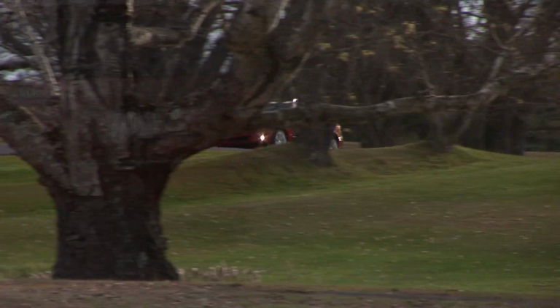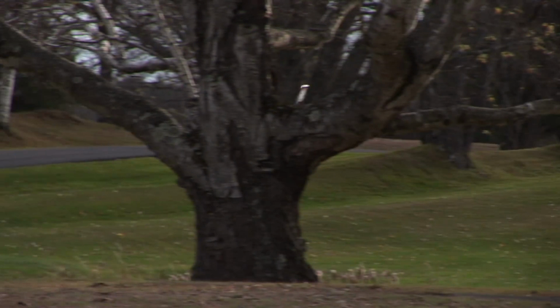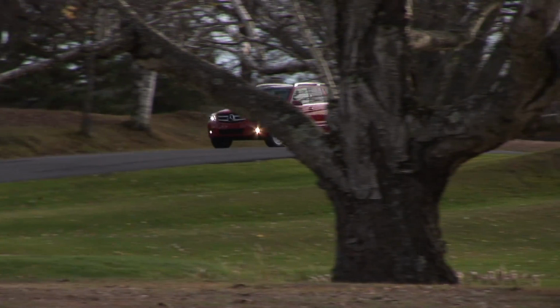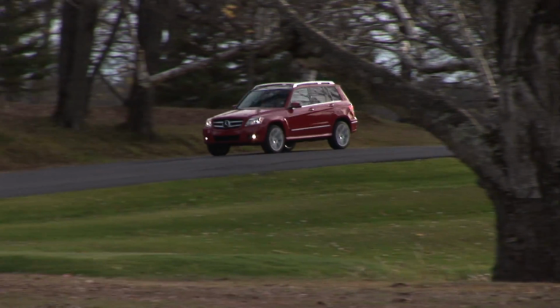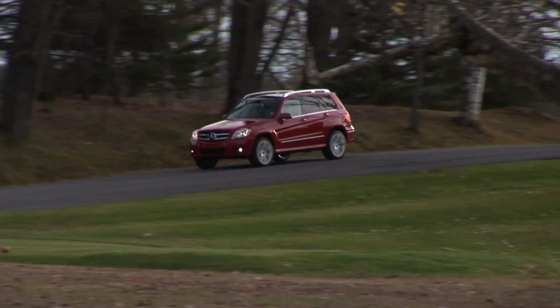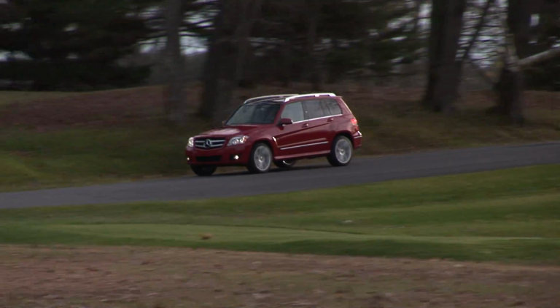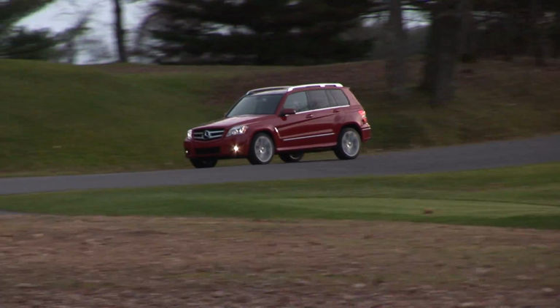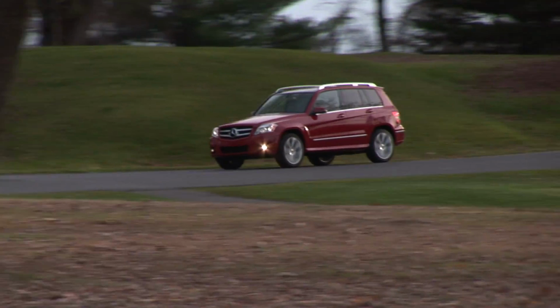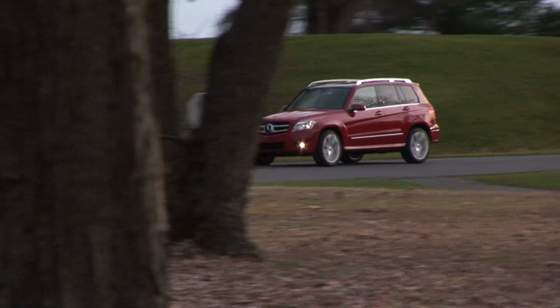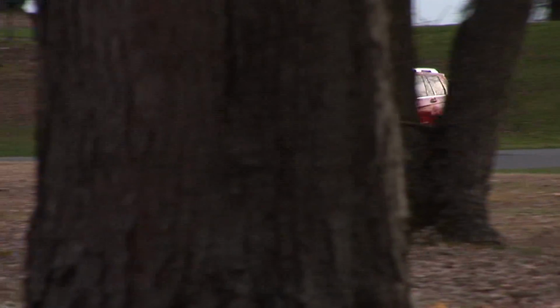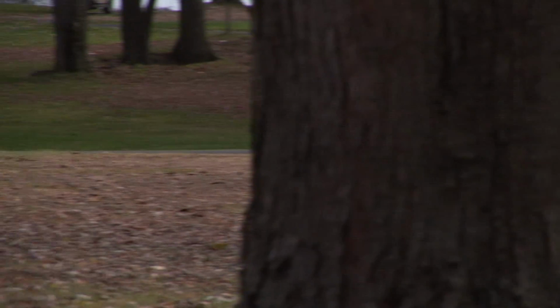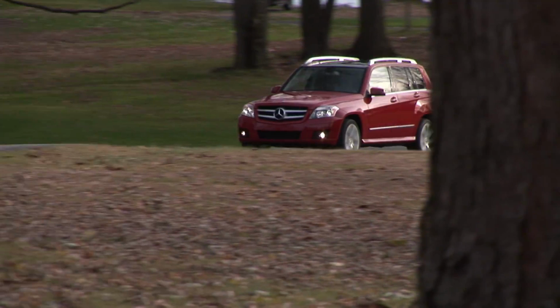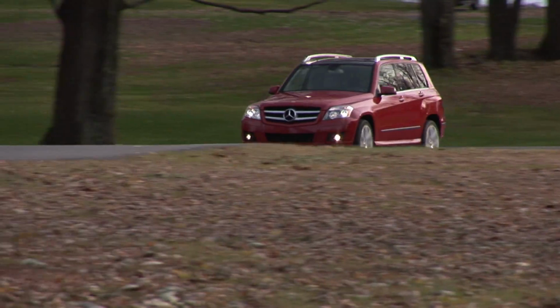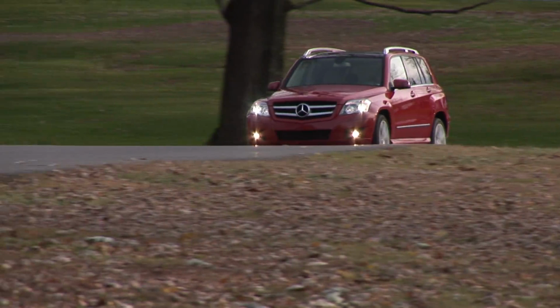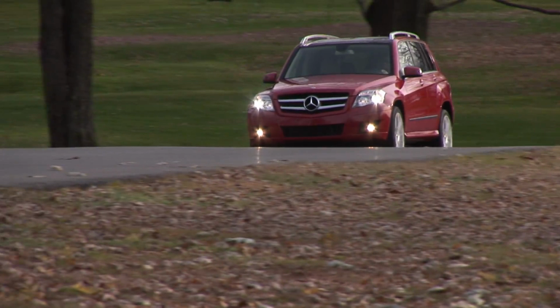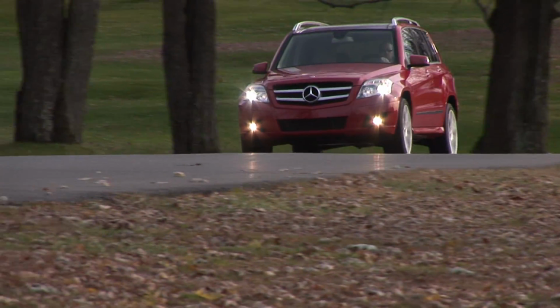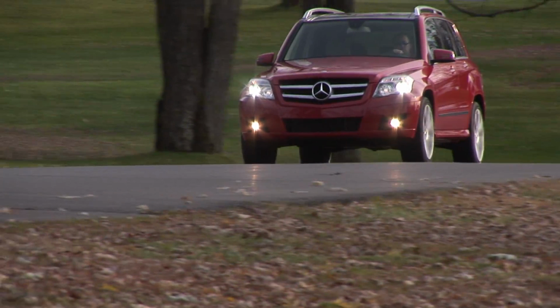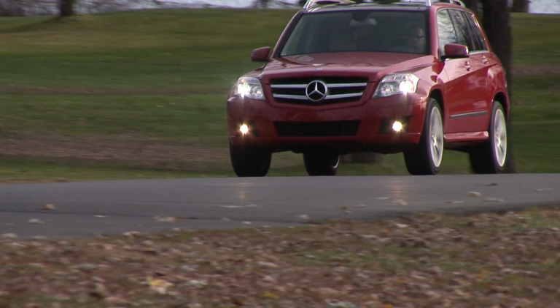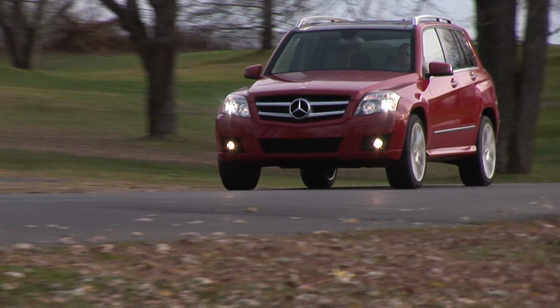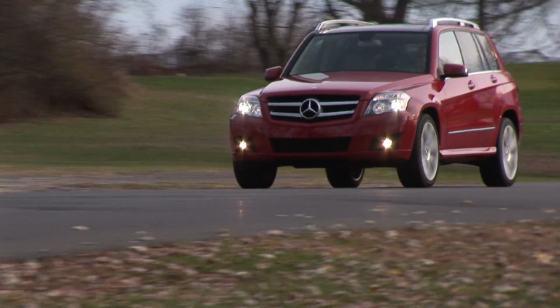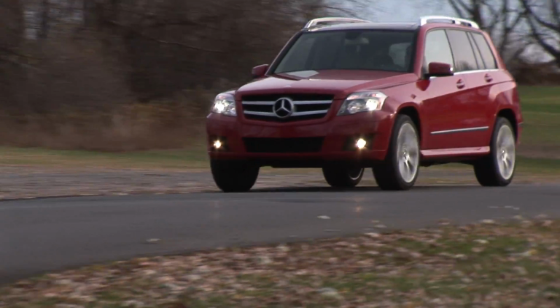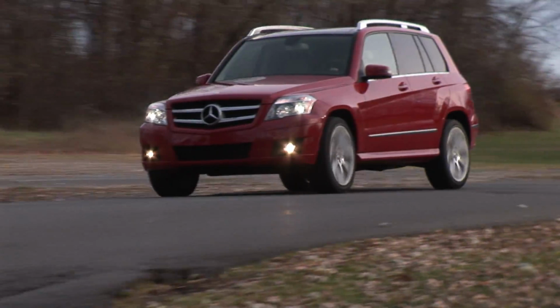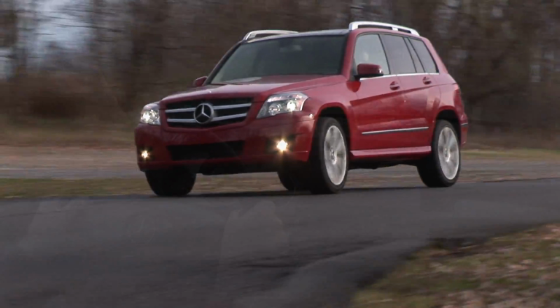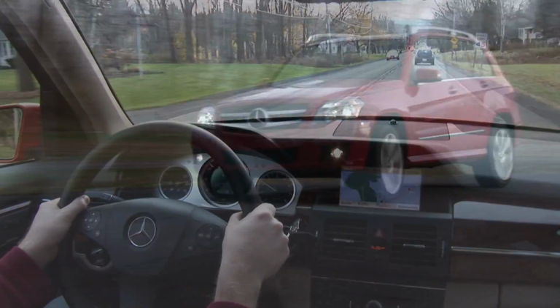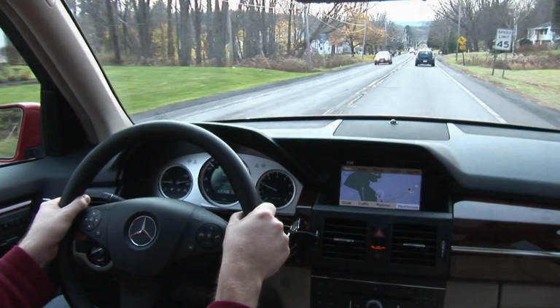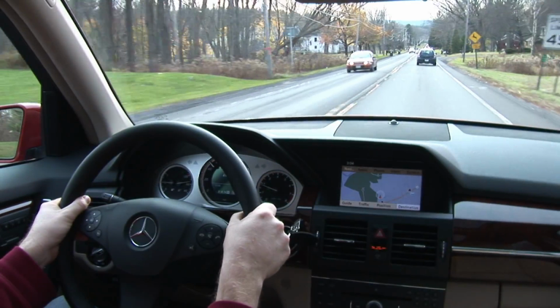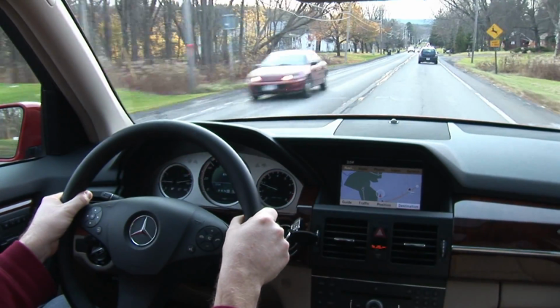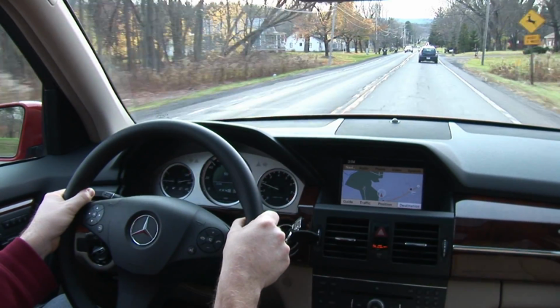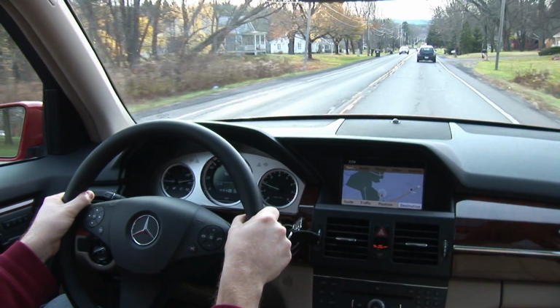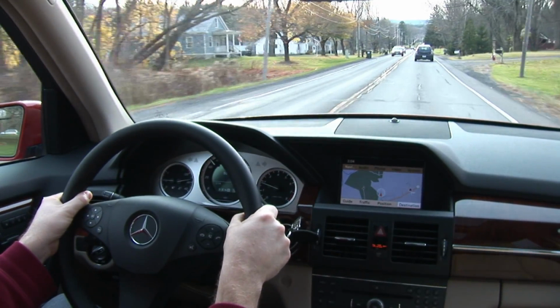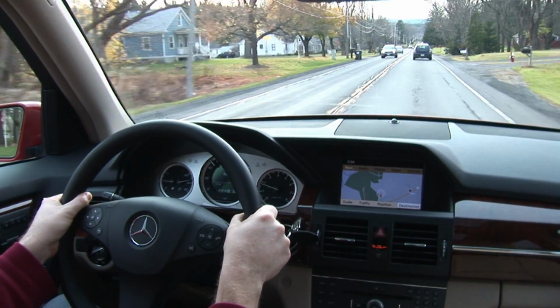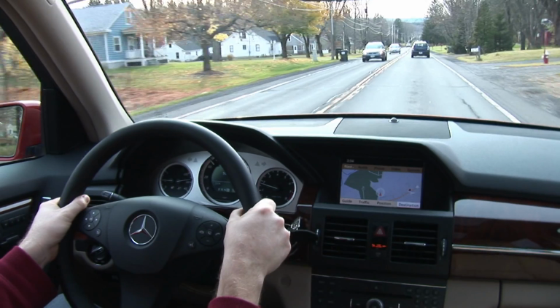Gas mileage on premium is a disappointing 16mpg city and 21 highway. And nagging the GLK from being a full-force performance machine is some soccer mom-friendly steering and some relaxed twisty road dynamics.